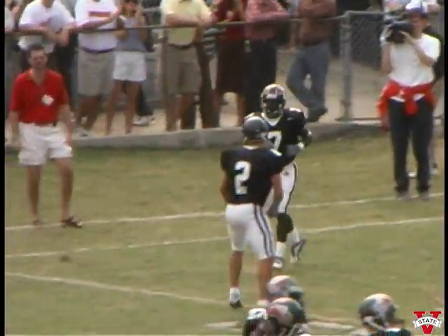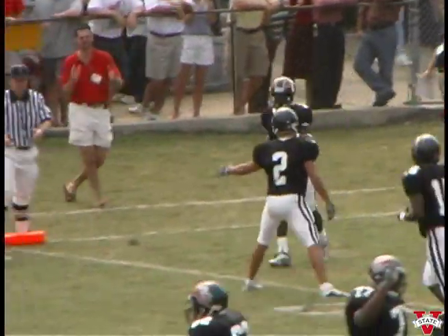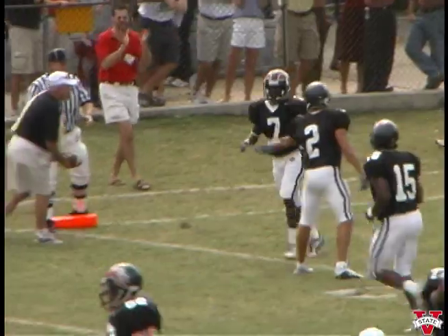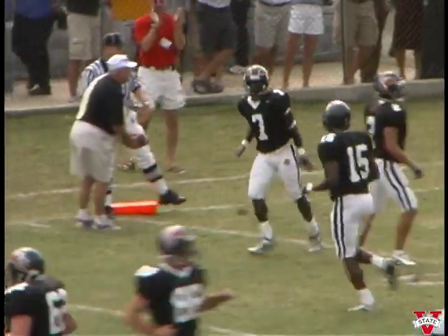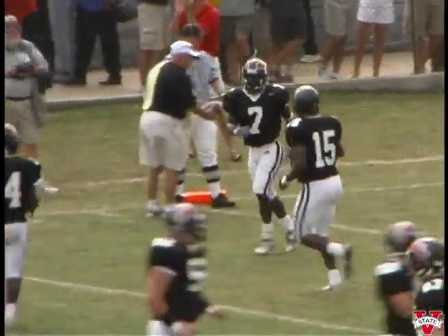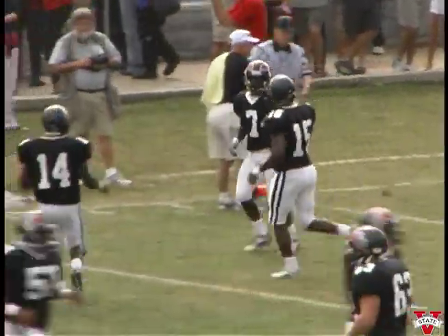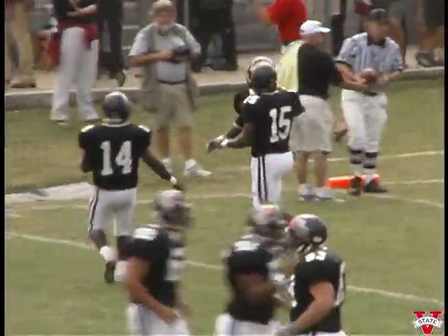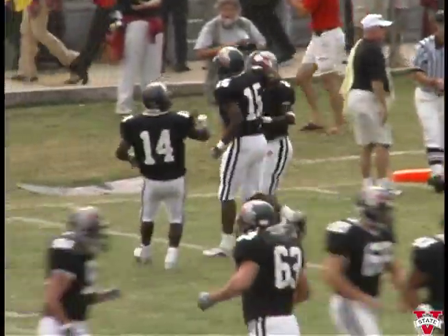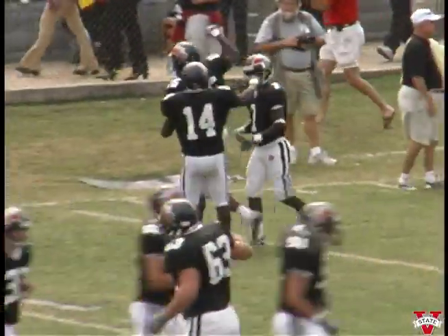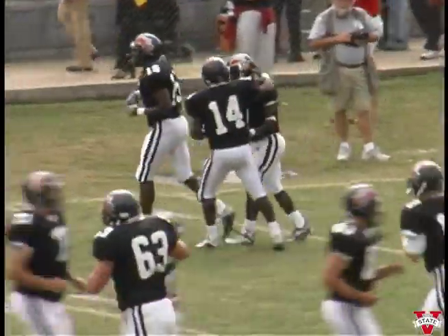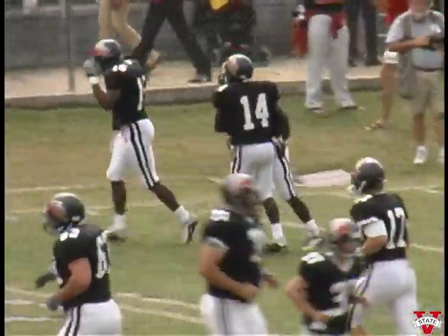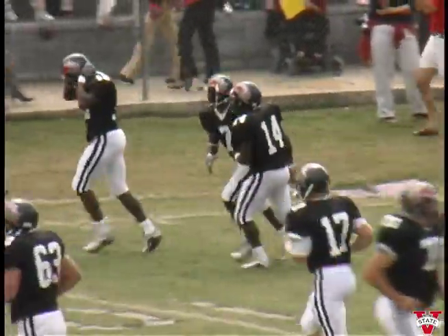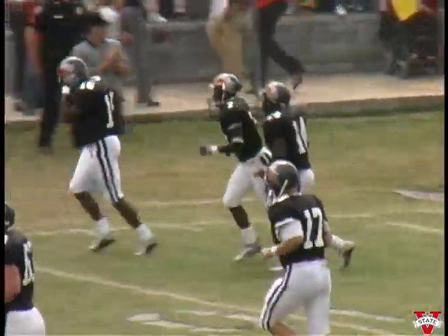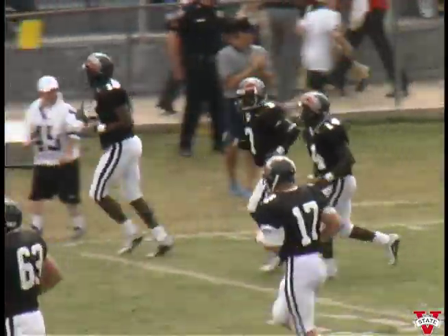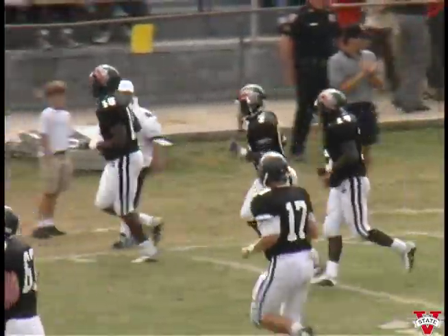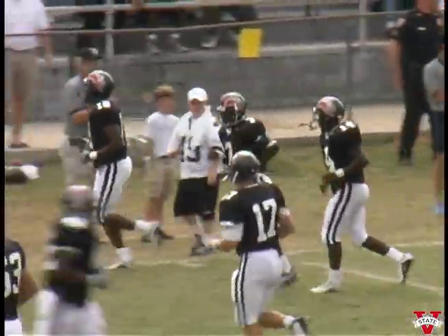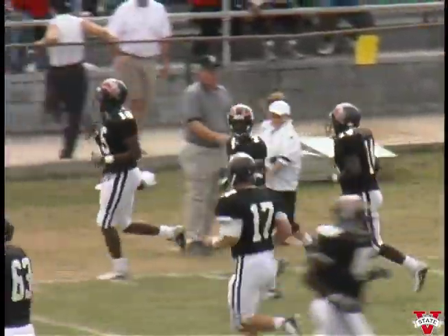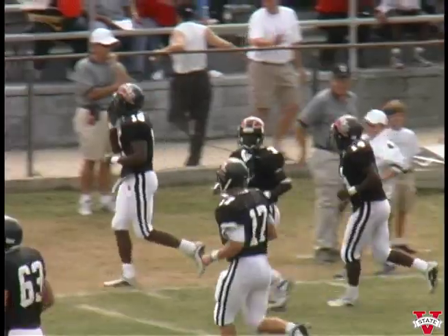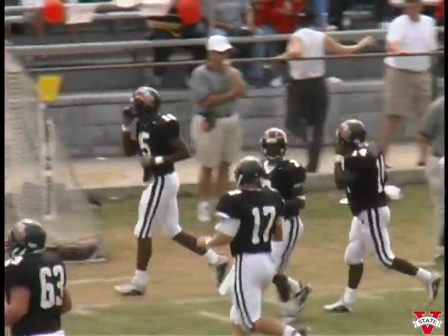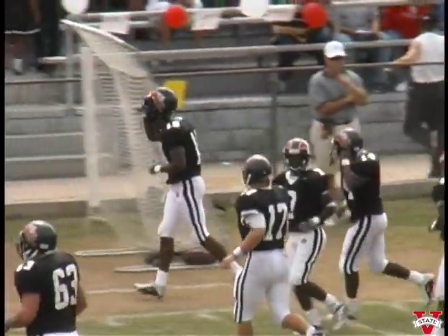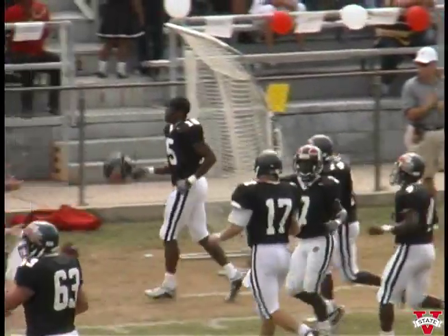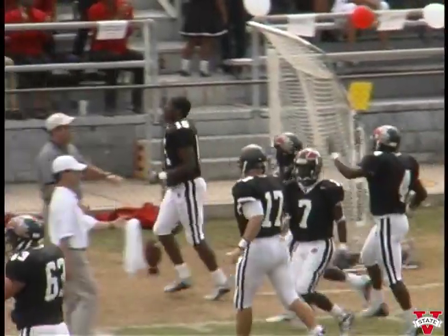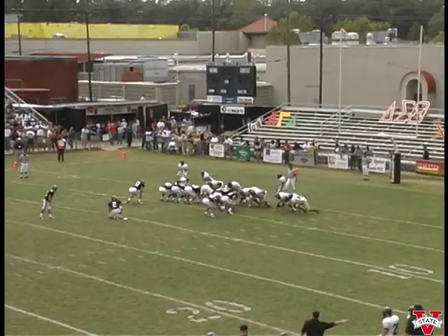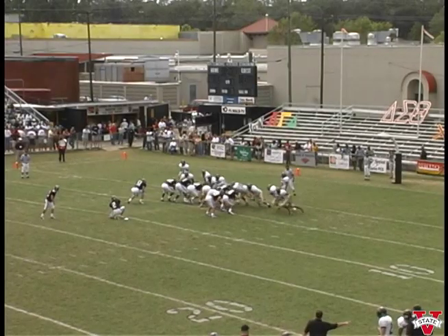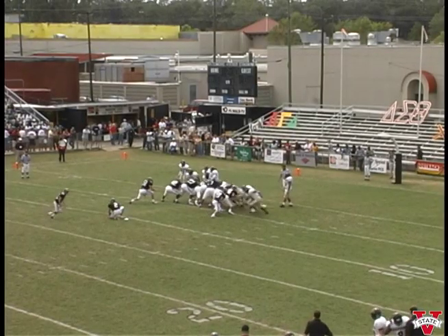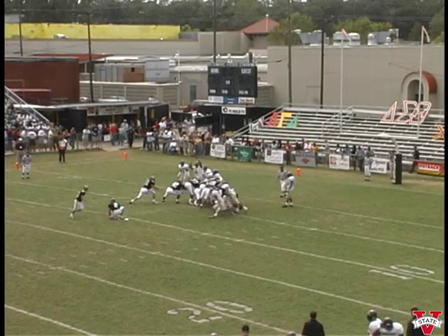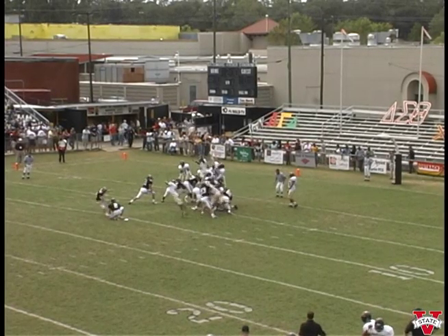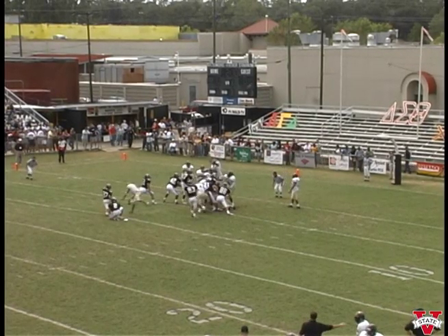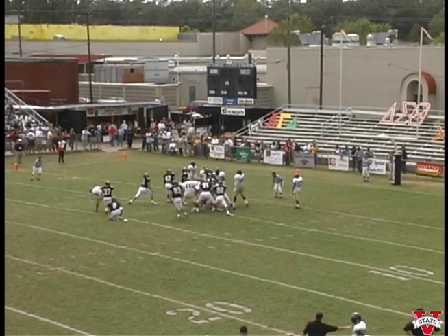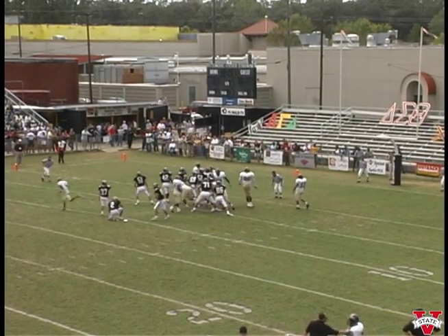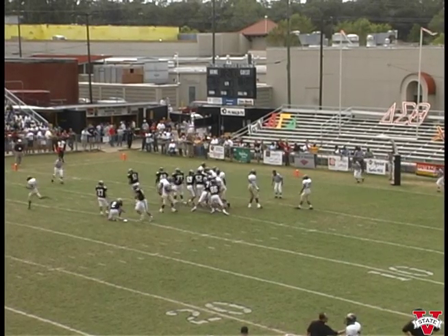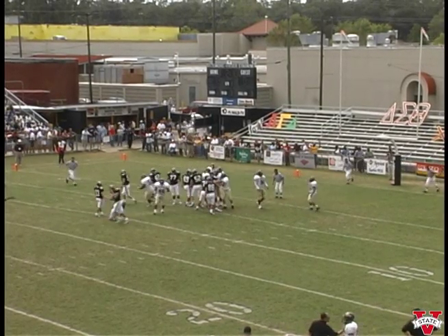When it's an eighty-three-yard drive in seven plays, and Dick, when it works, it's a thing of beauty. Bethea will kick it — snap, hold, kick, all good.